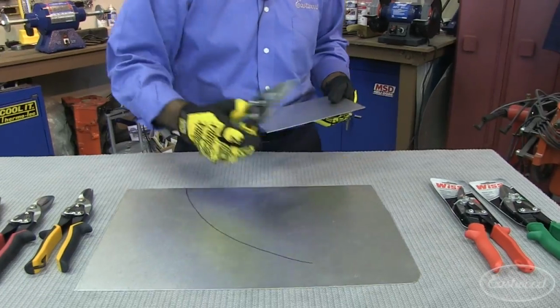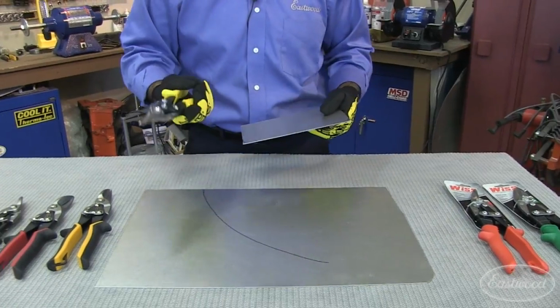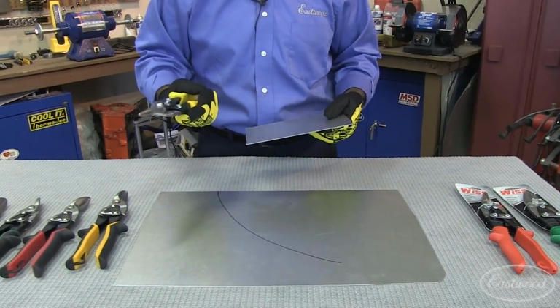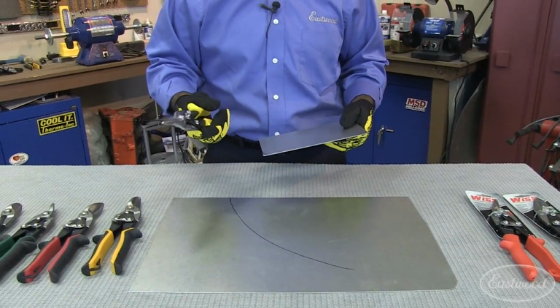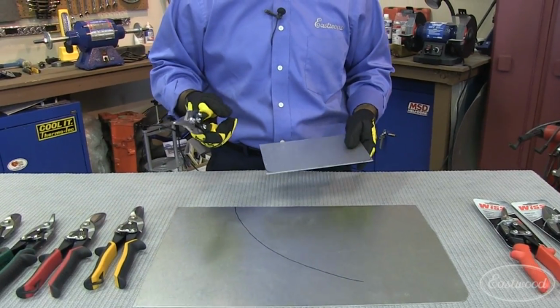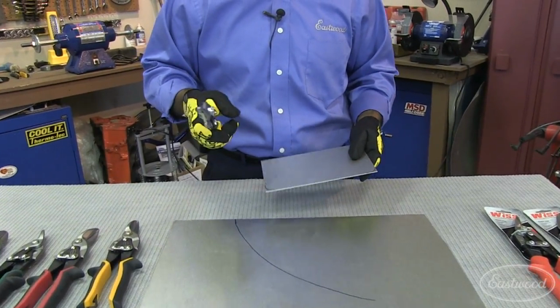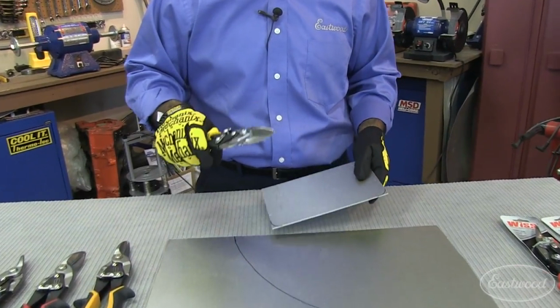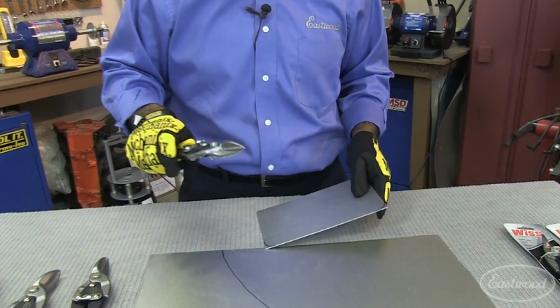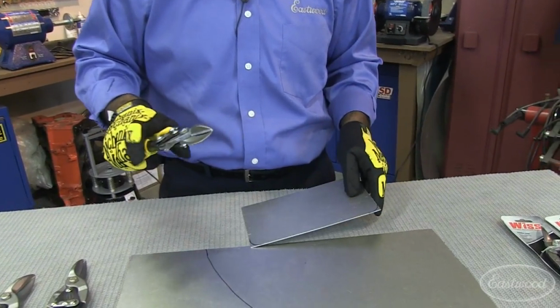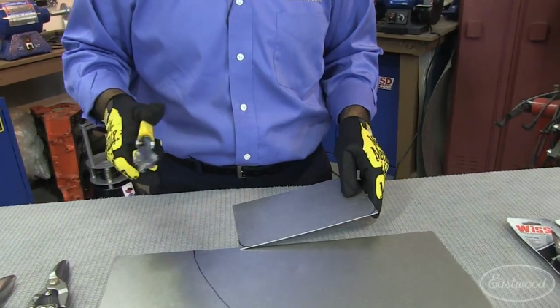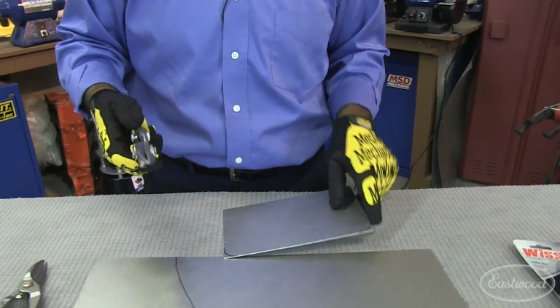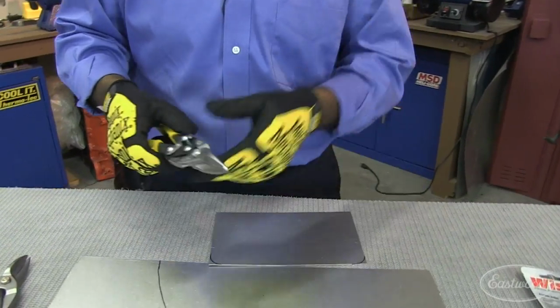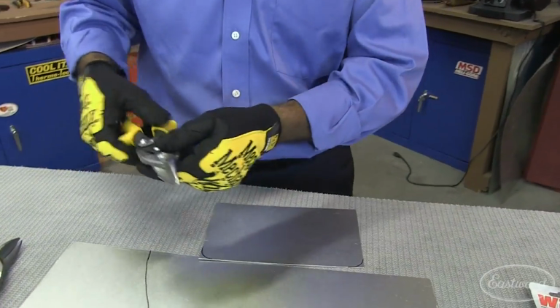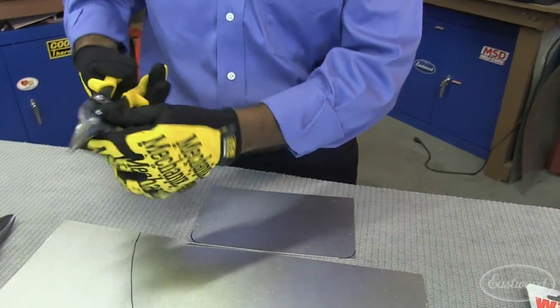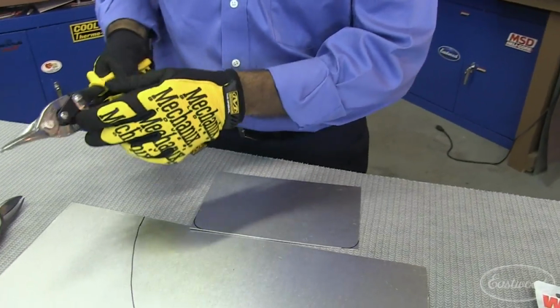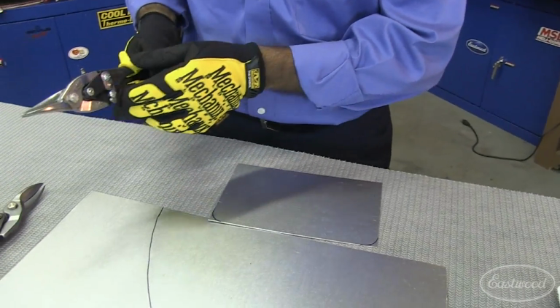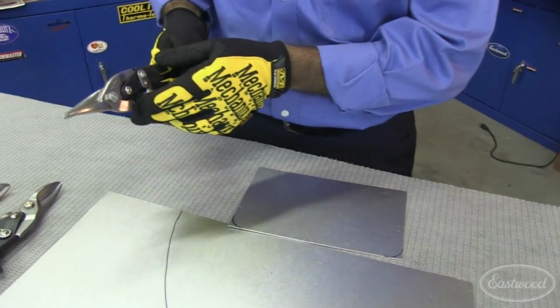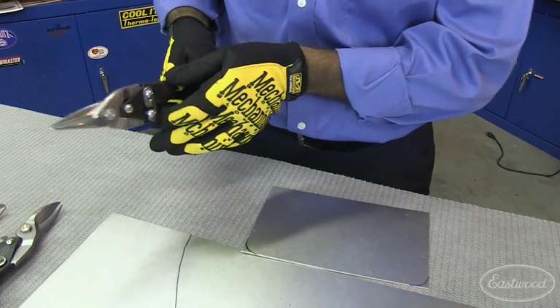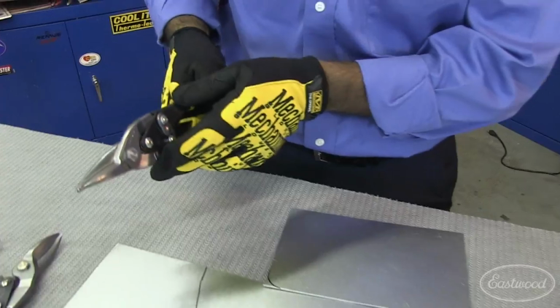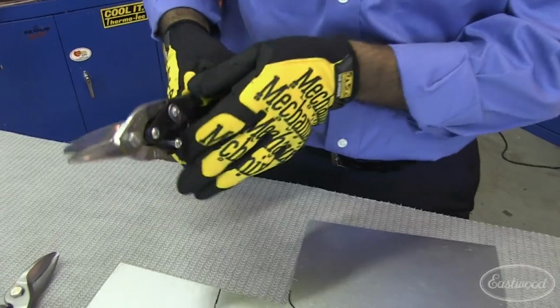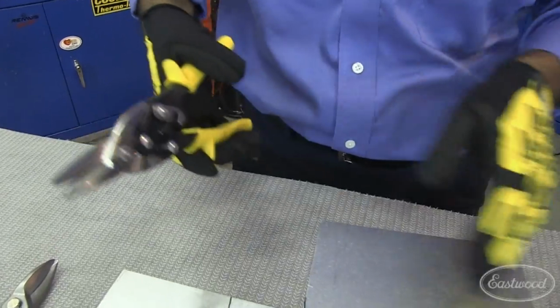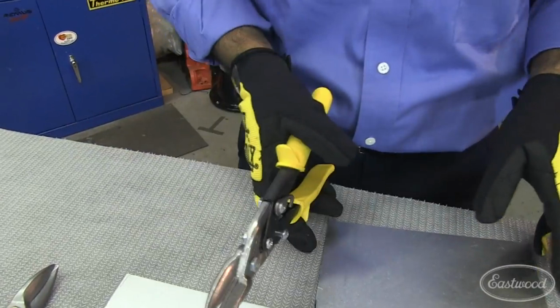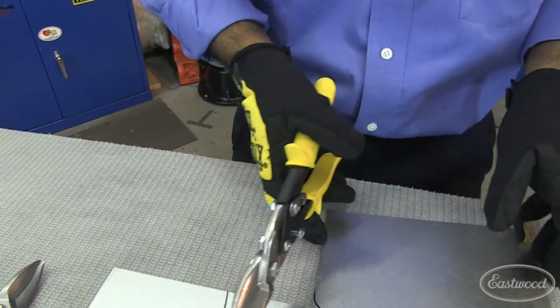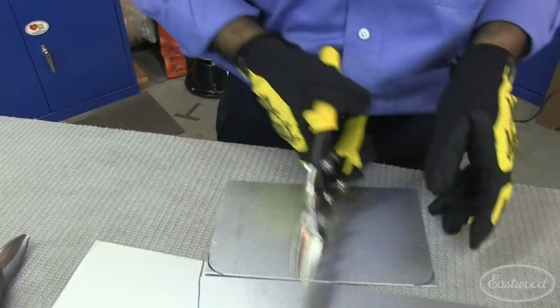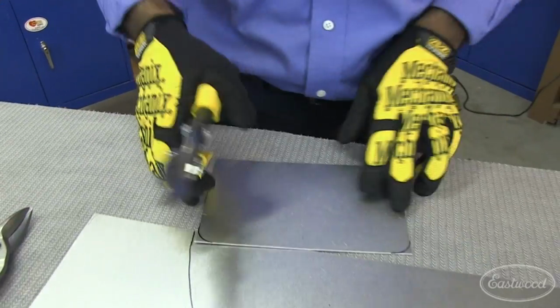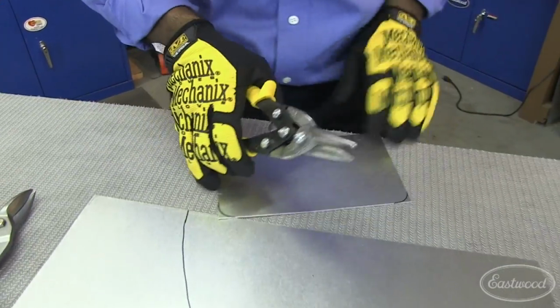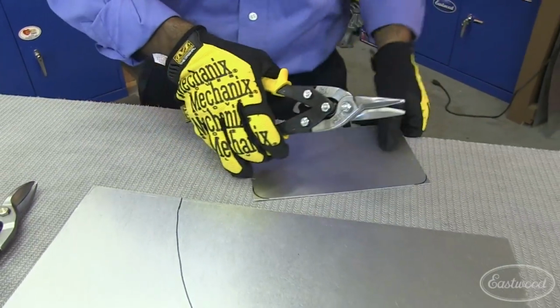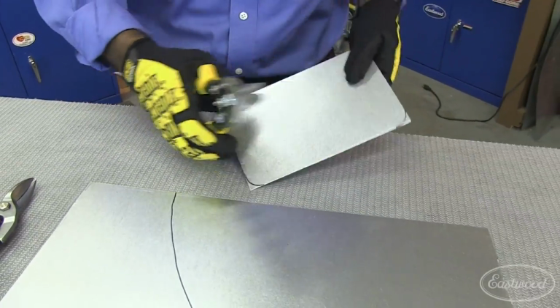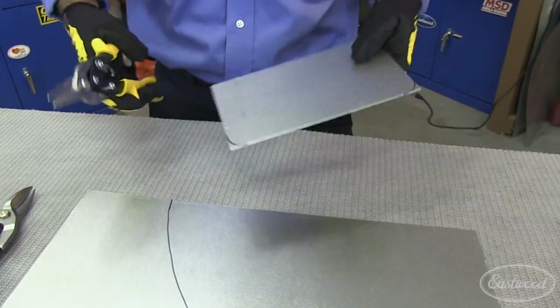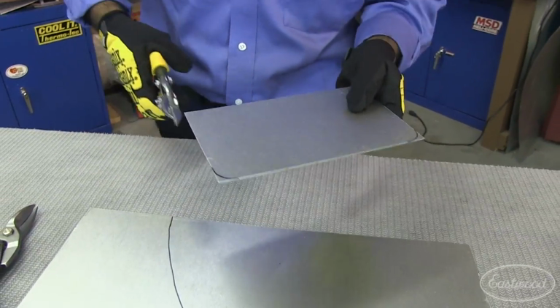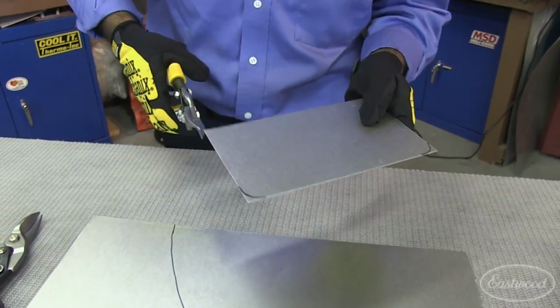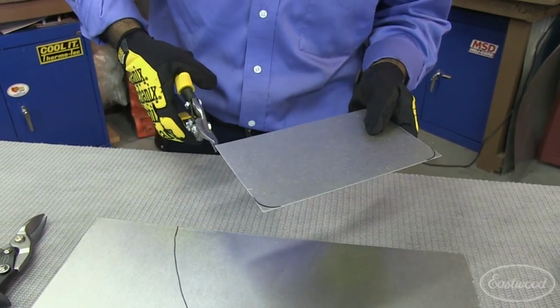So let's take this snip — it's a straight cut. Release the safety lock and try to make the cuts.